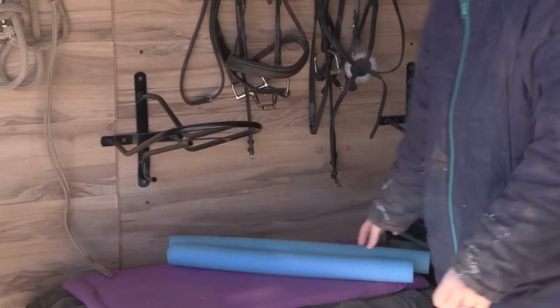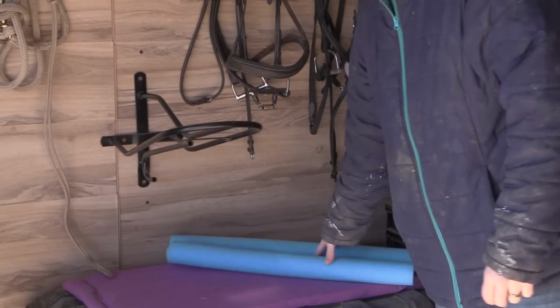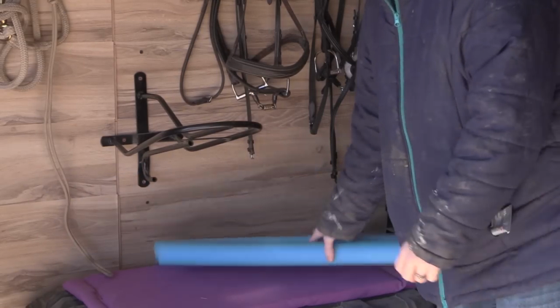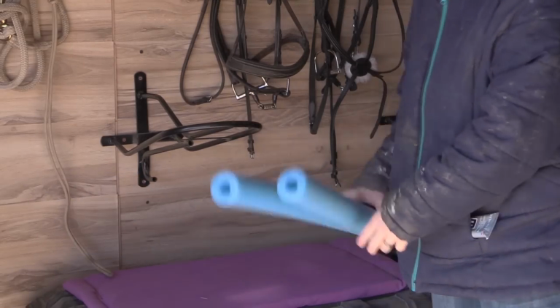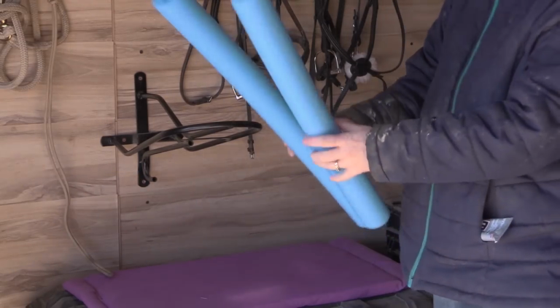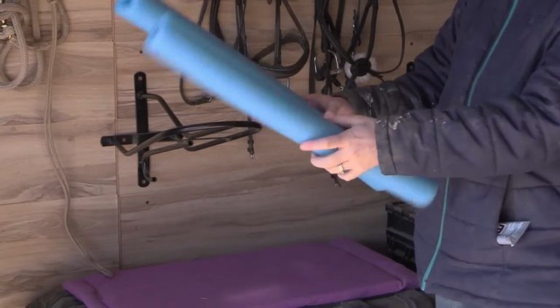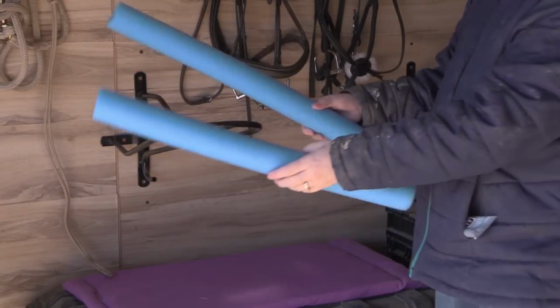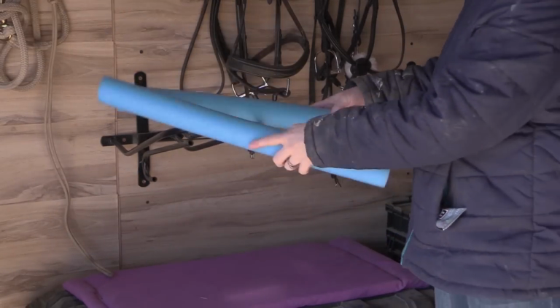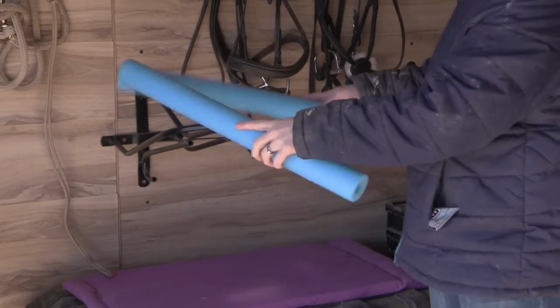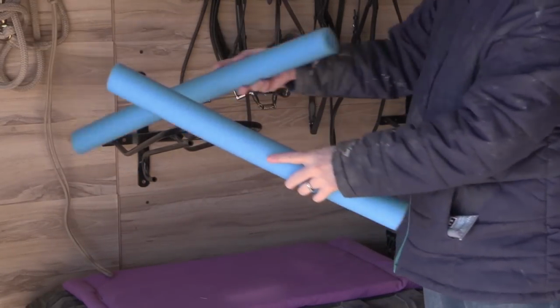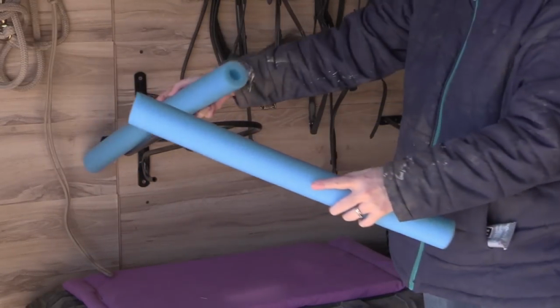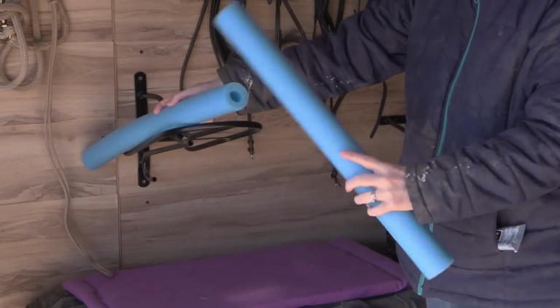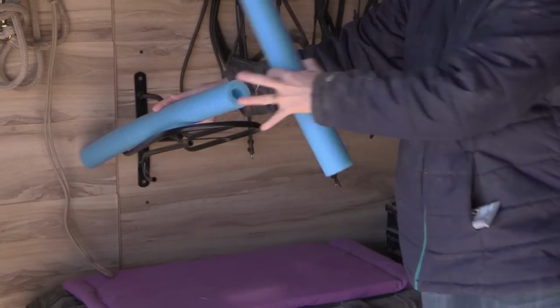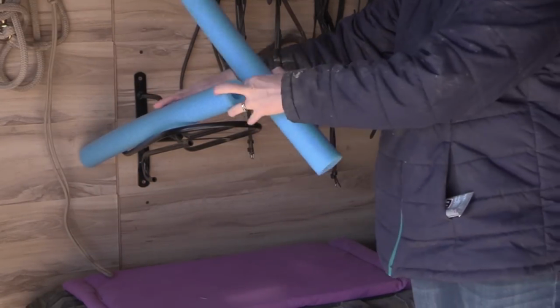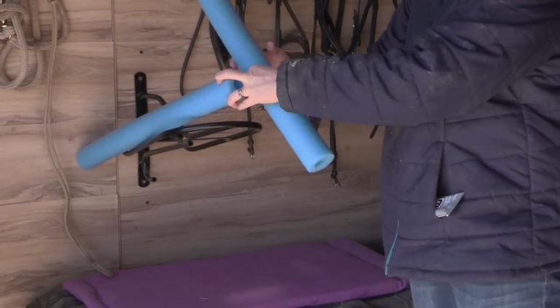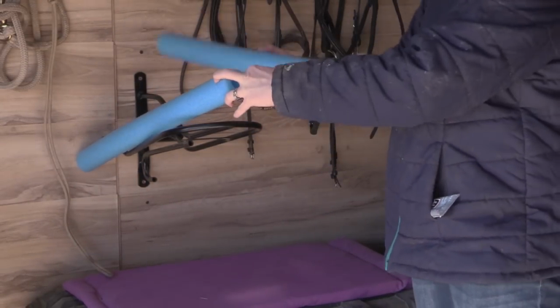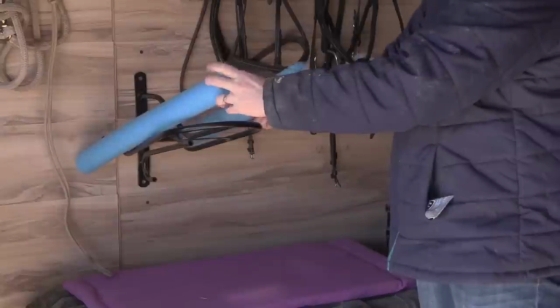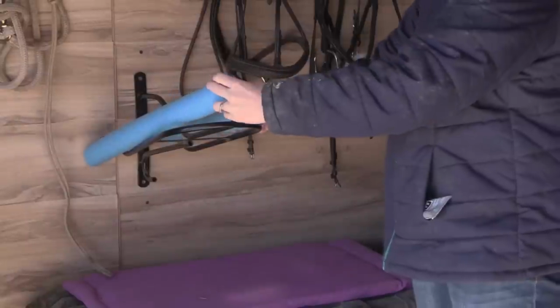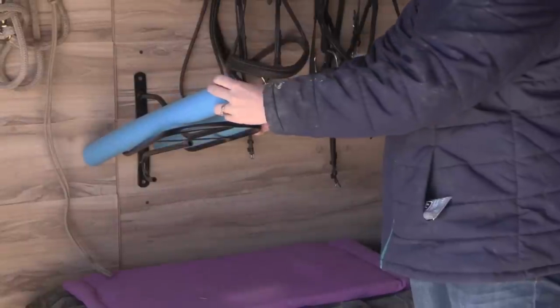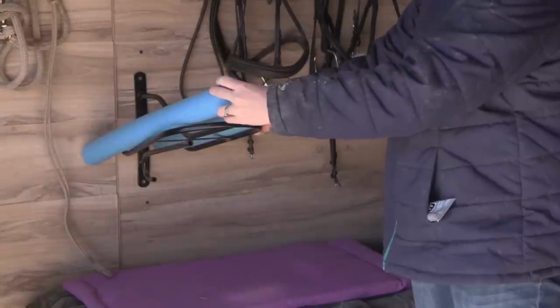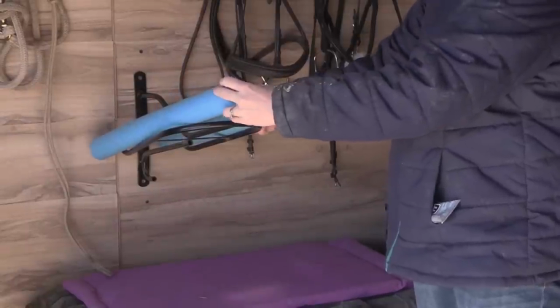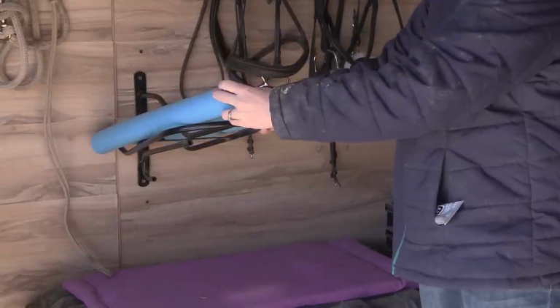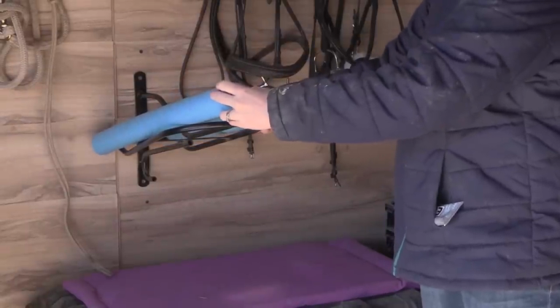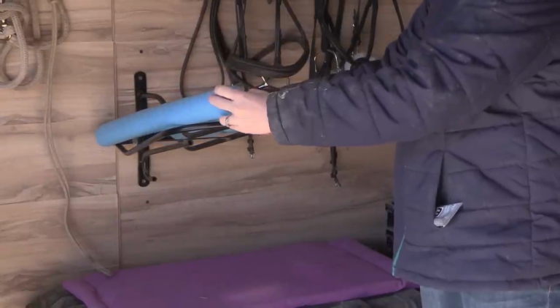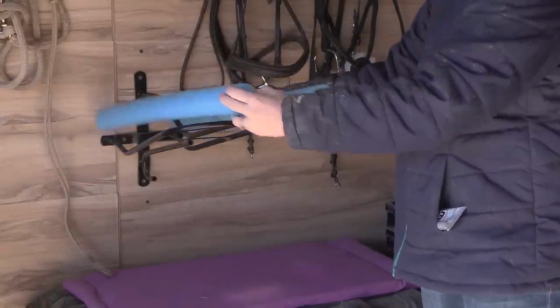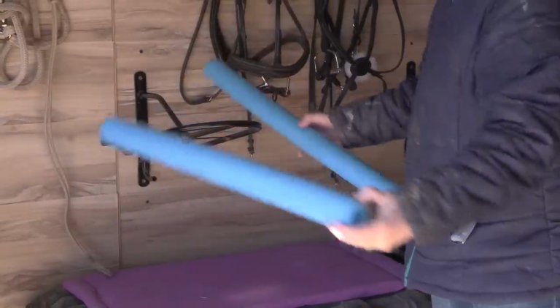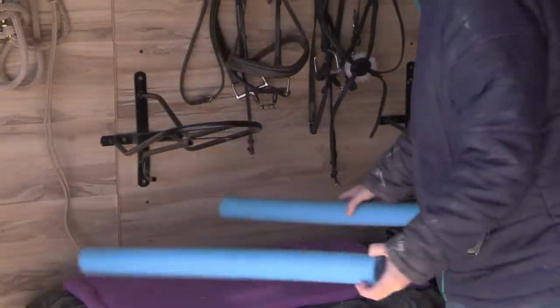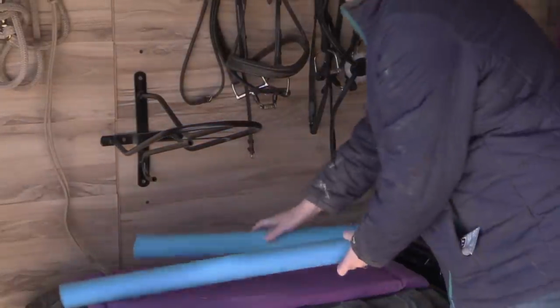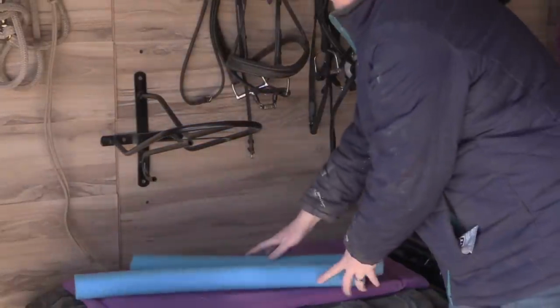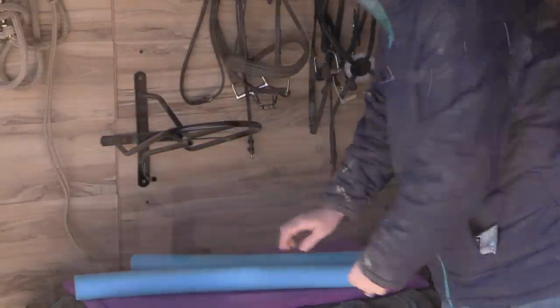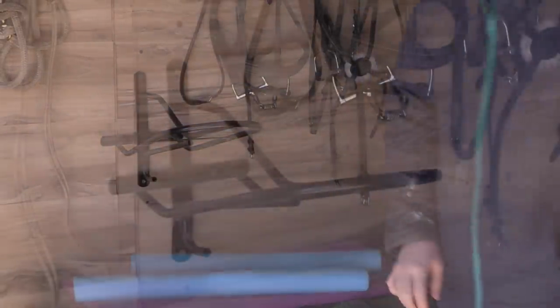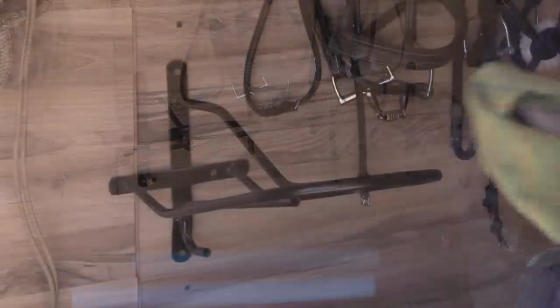To get started, what you're going to need is a pool noodle. I found this pool noodle at Walmart for 94 cents. It also helps if you have a wall-mounted saddle rack.